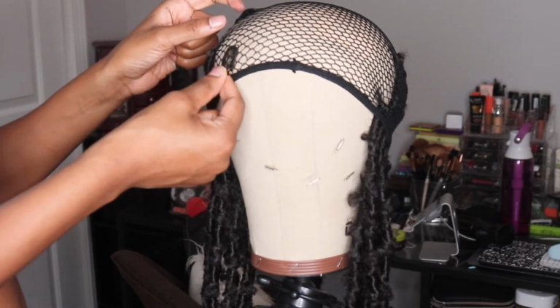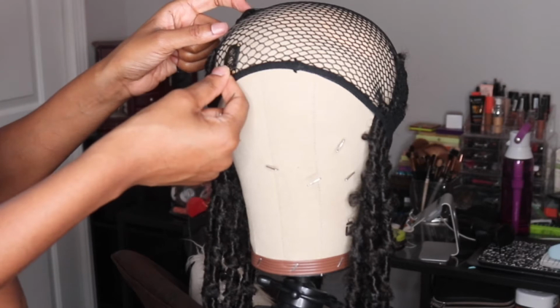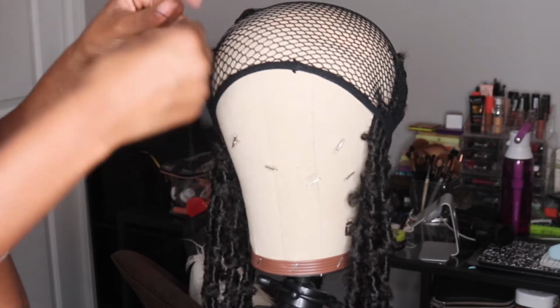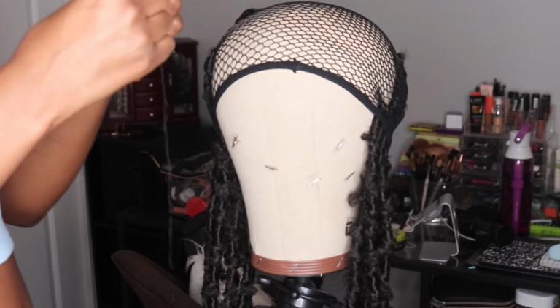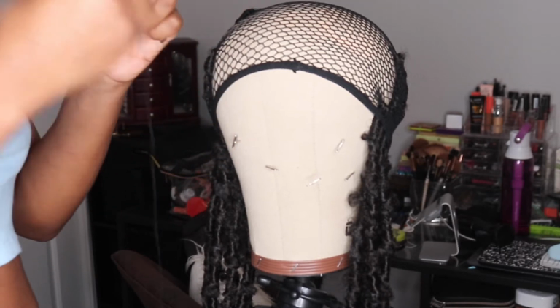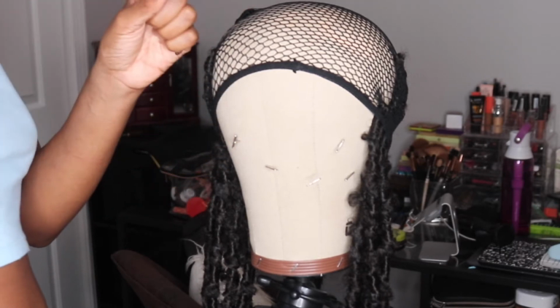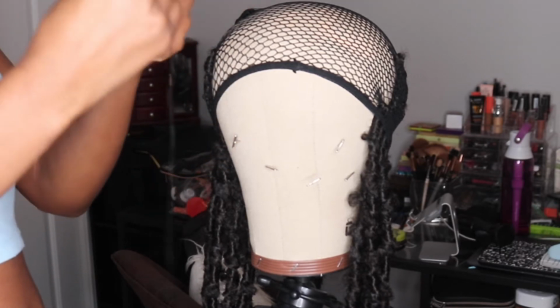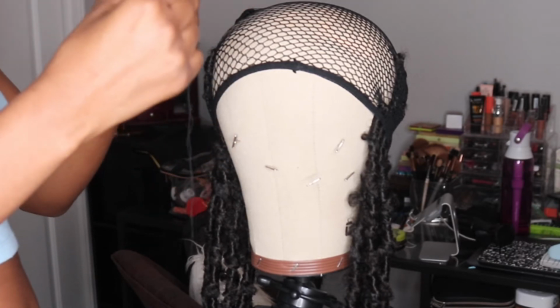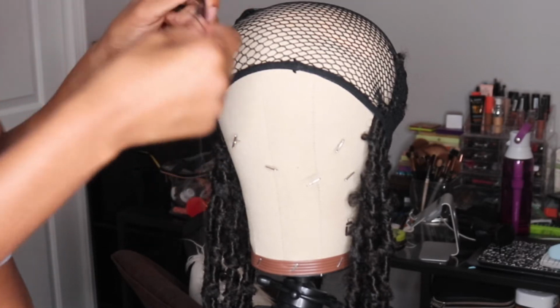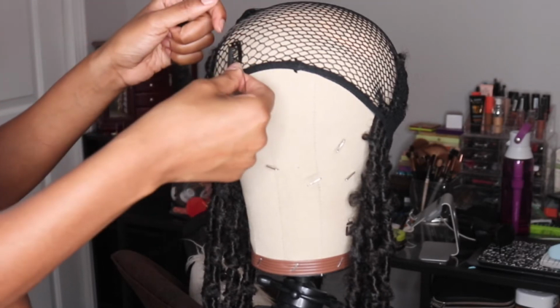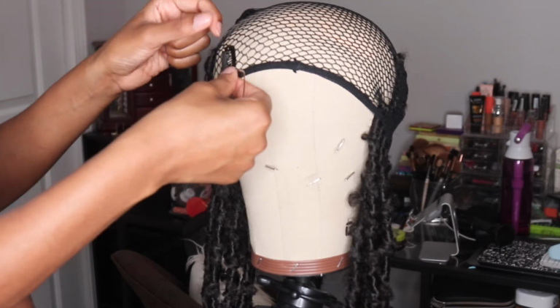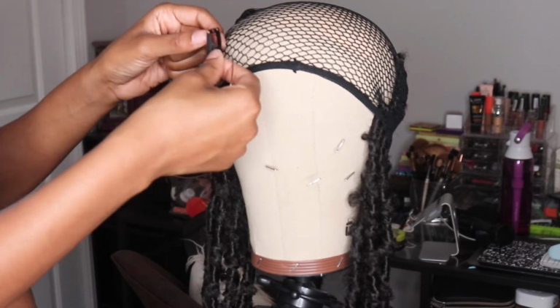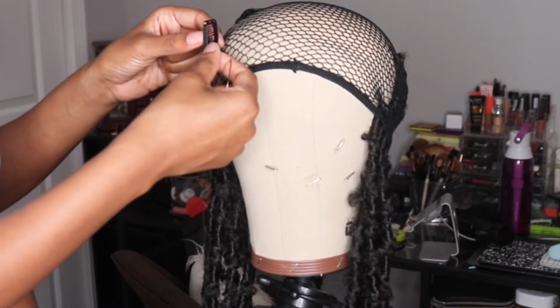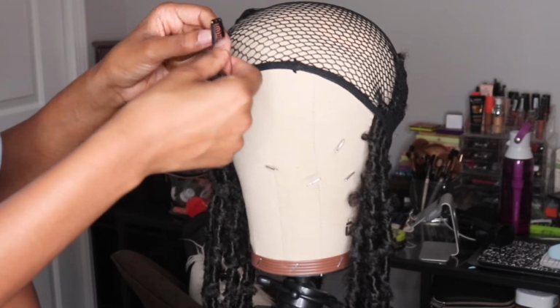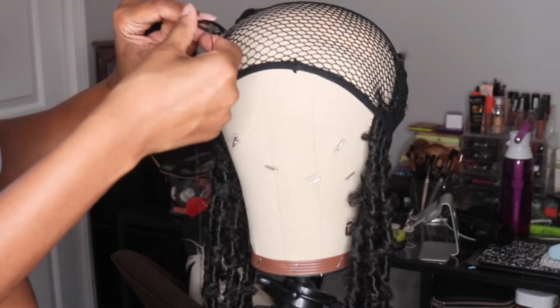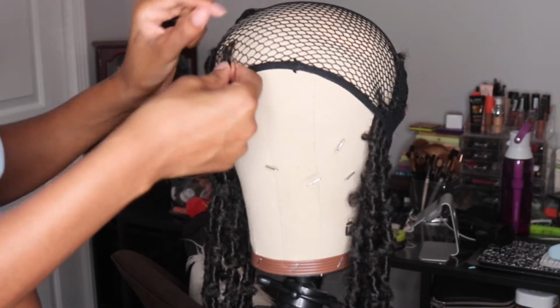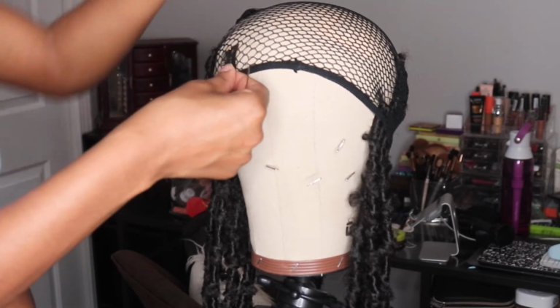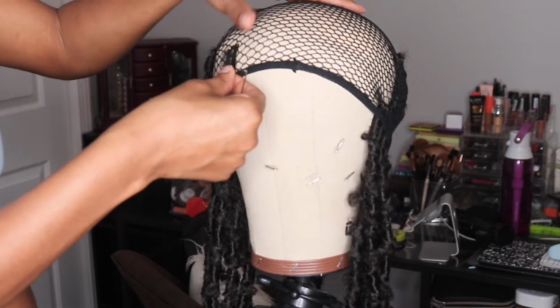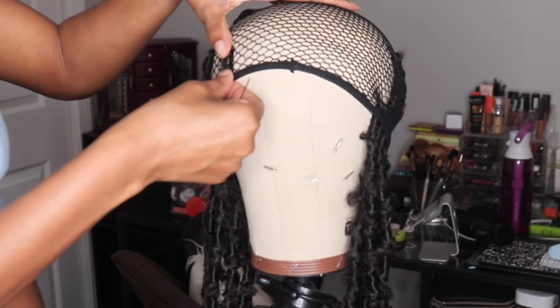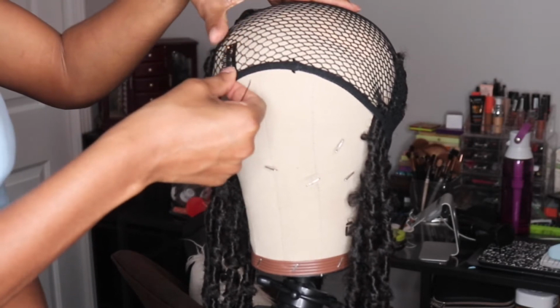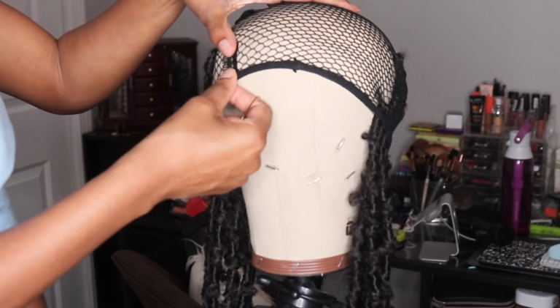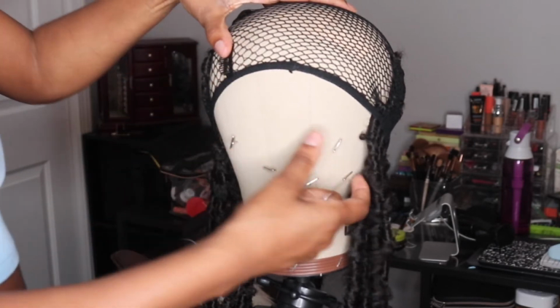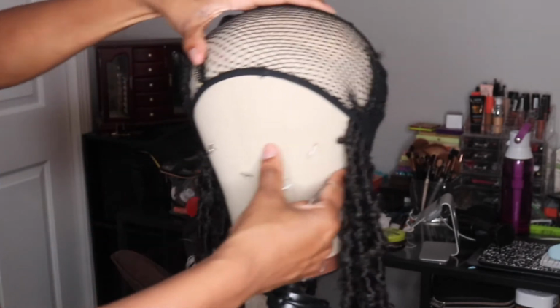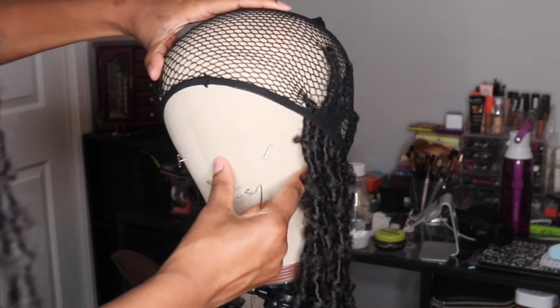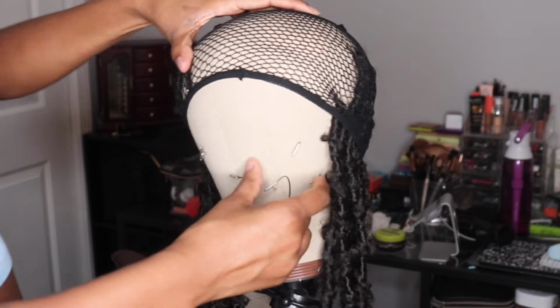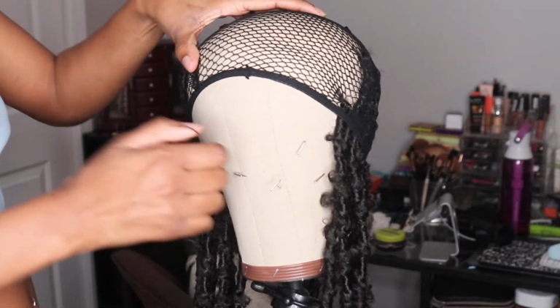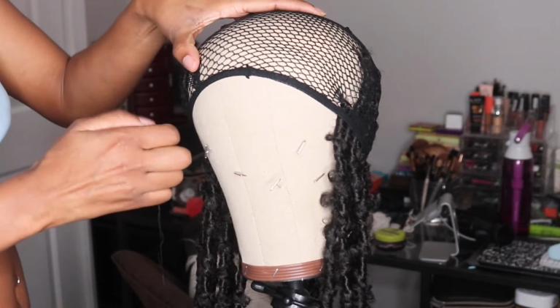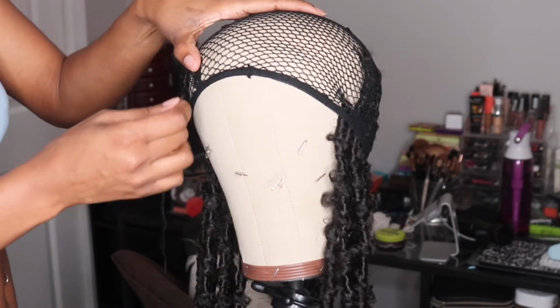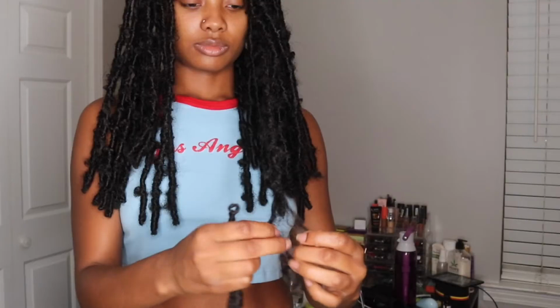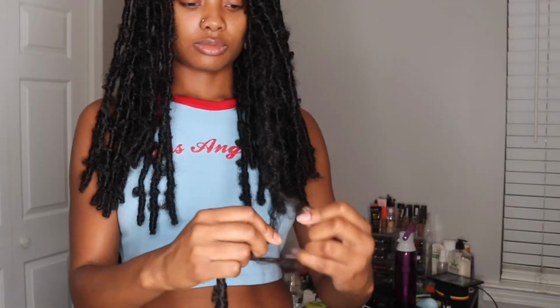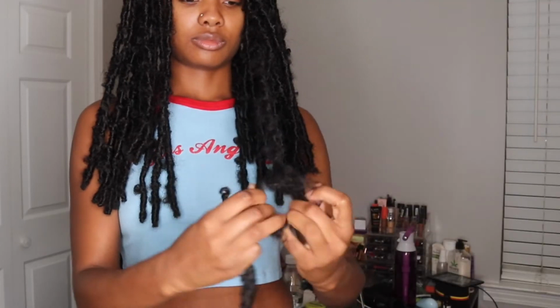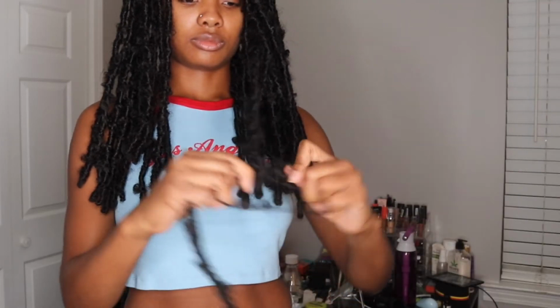I would definitely recommend that you get about 10 or 11 packs if you want to have them fuller. I just know that I wasn't going to be wearing this style long and was doing it mostly for the purposes of the video. In this video I'm just sewing down these clips so I can use them to secure this wig cap to my hair later.